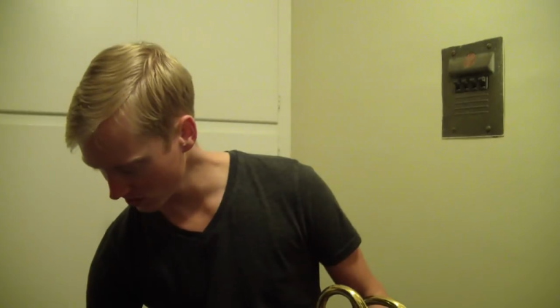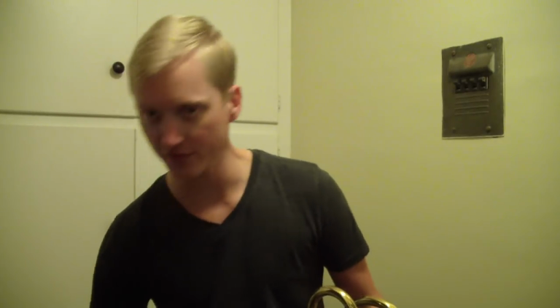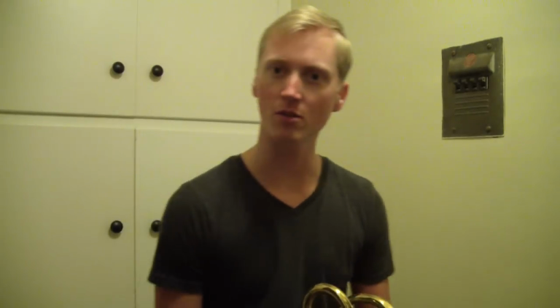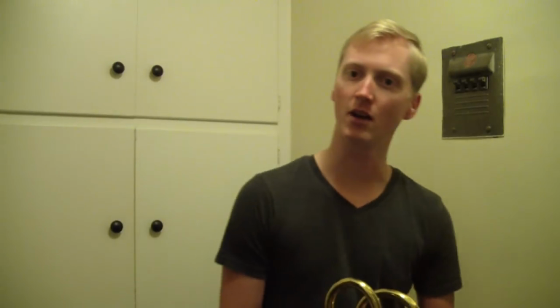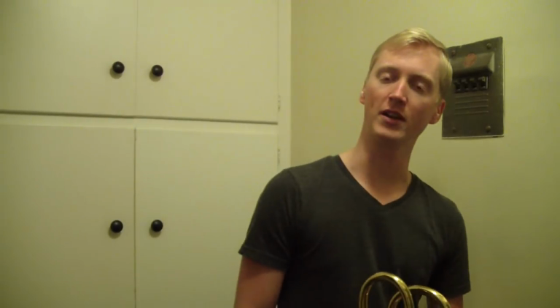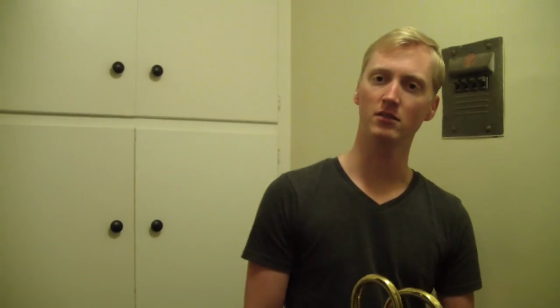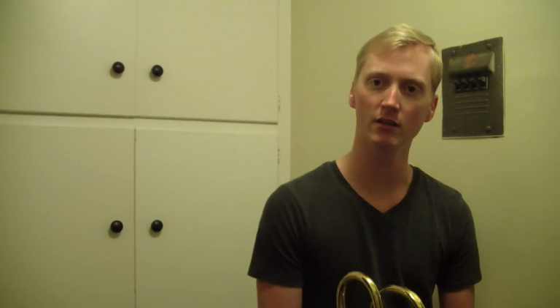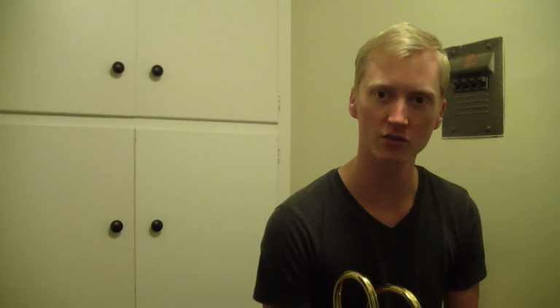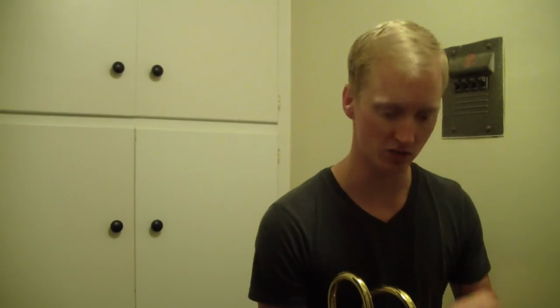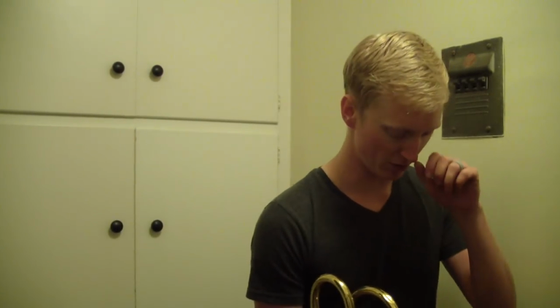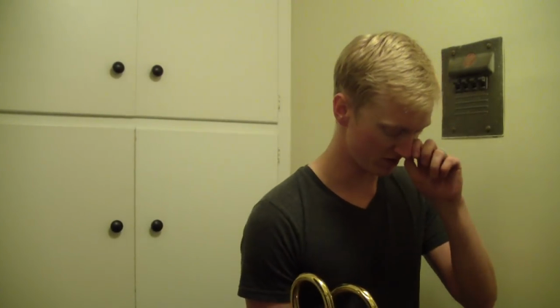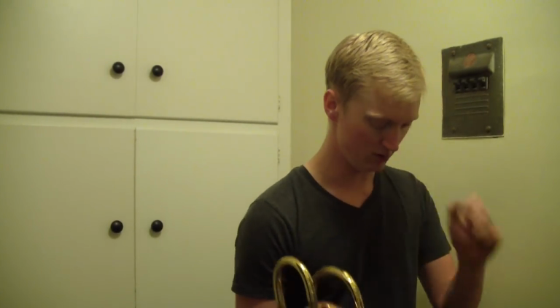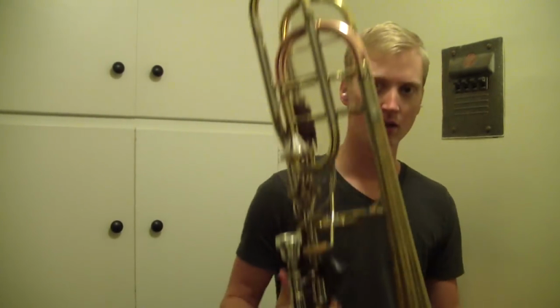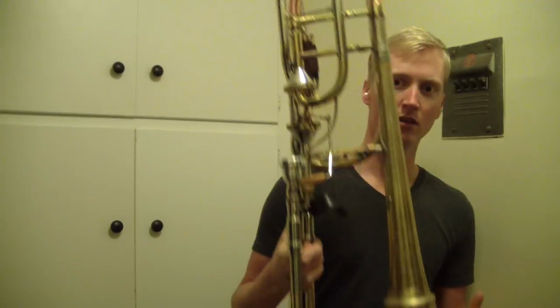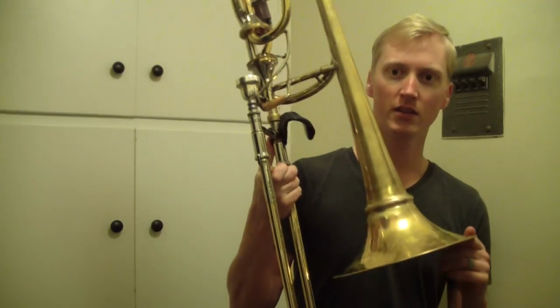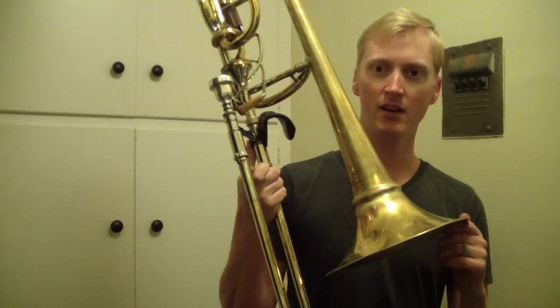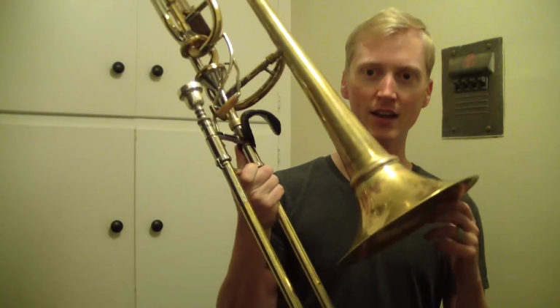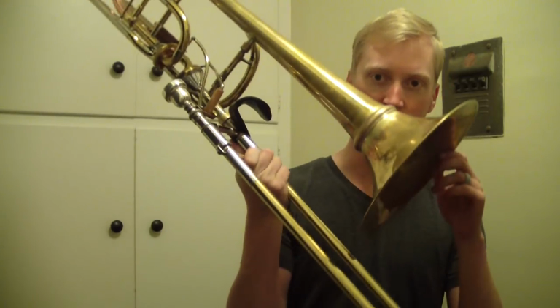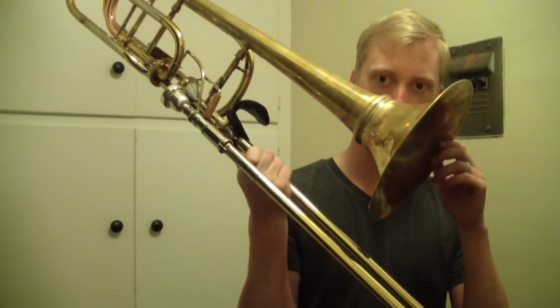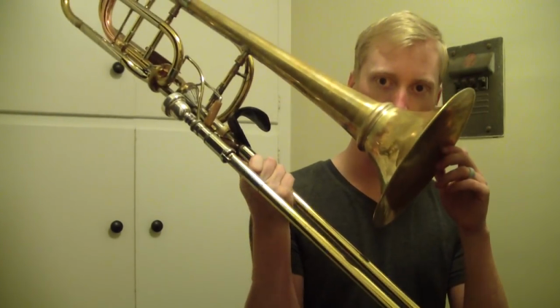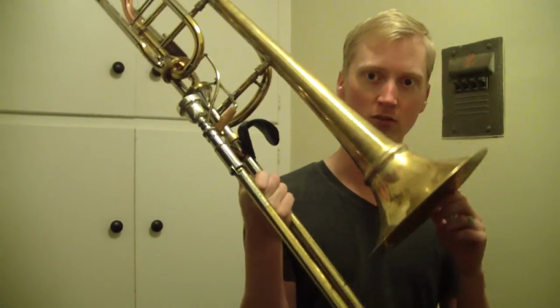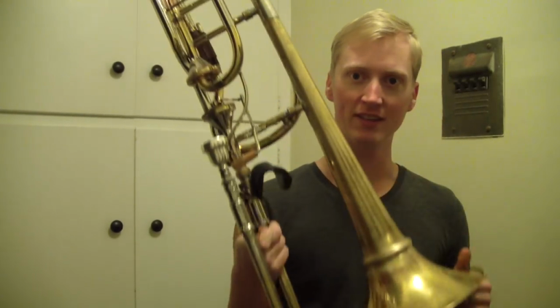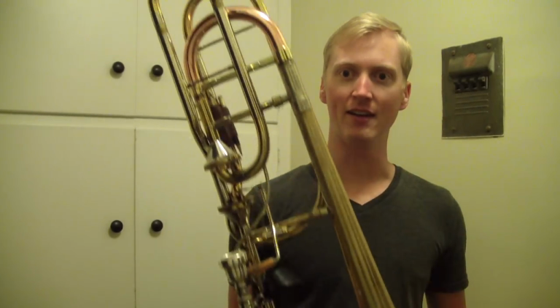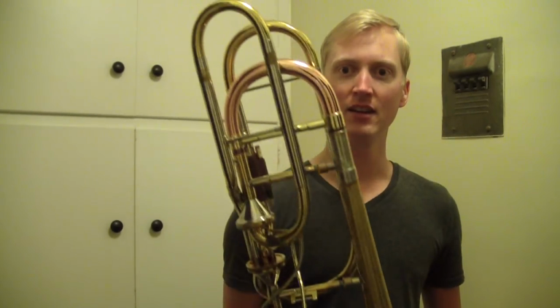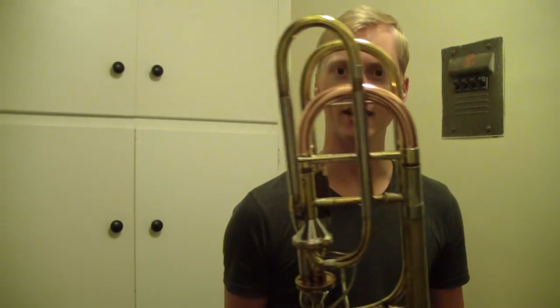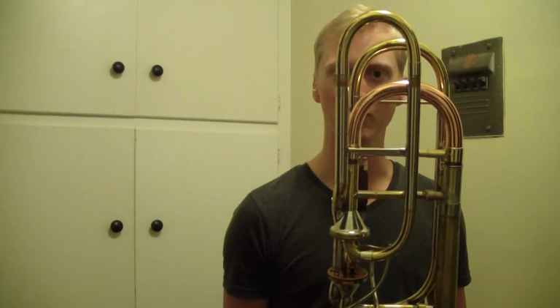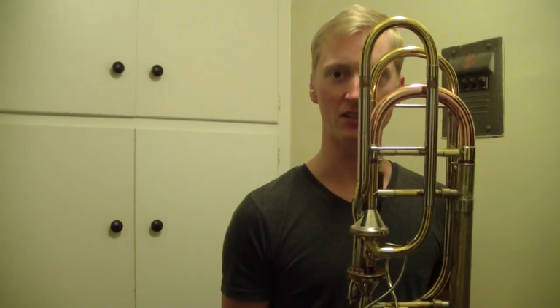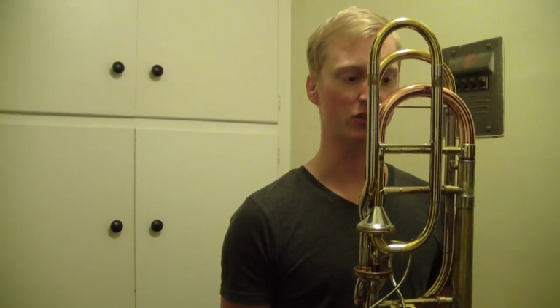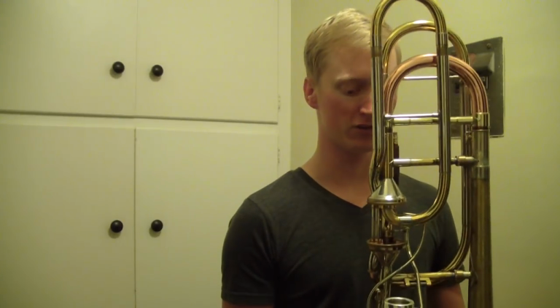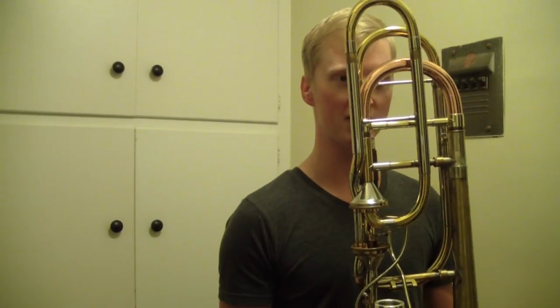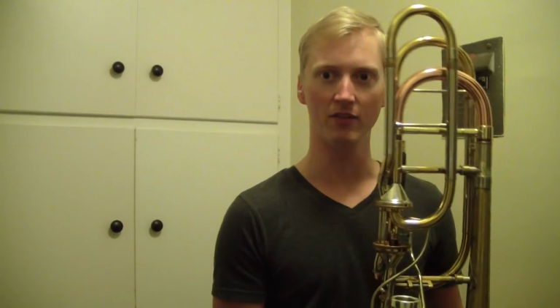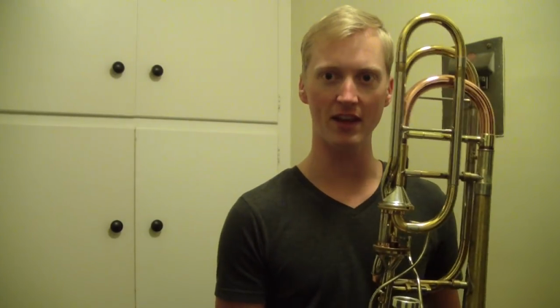So this video is all about upgrades and changes to my horn. Ta-da, I have a screw bell — look at that. And I have a fancy different color tuning slide — look at that.